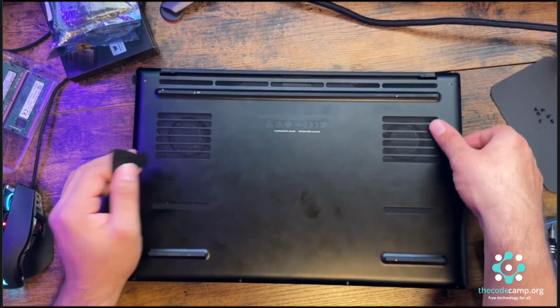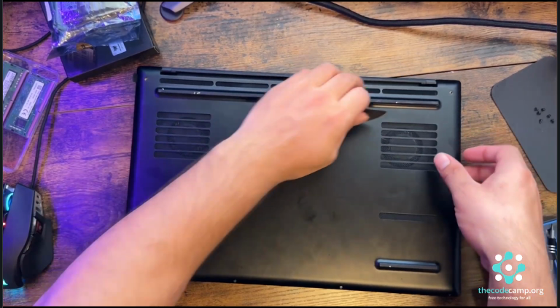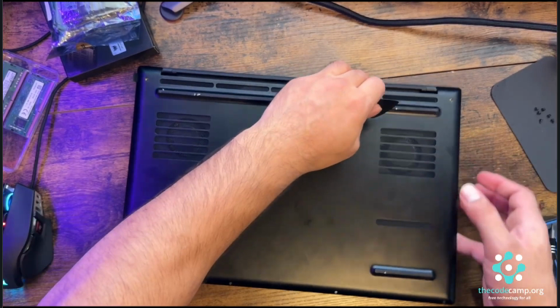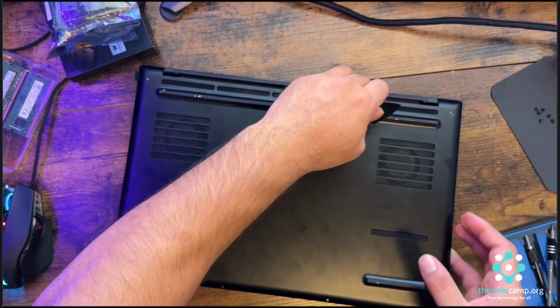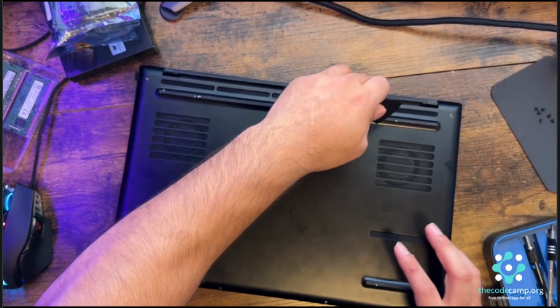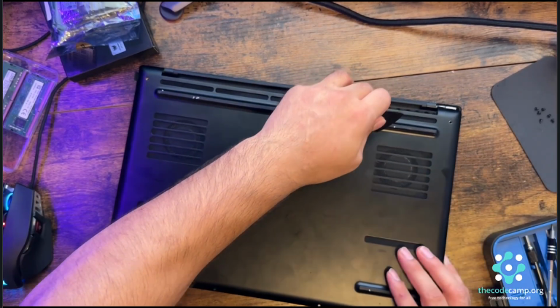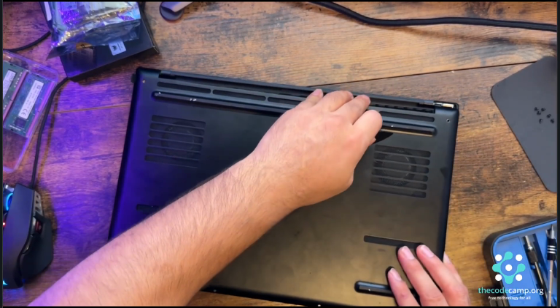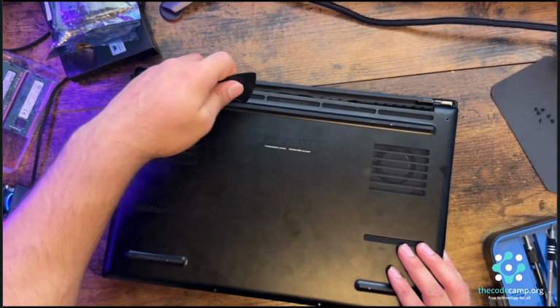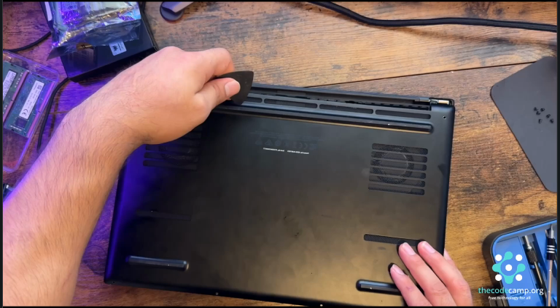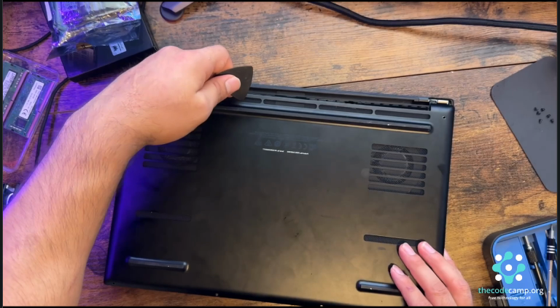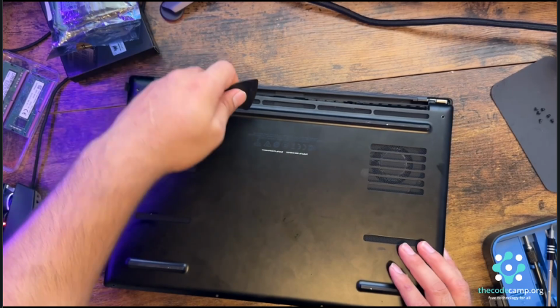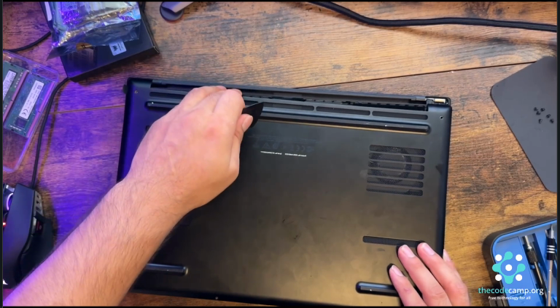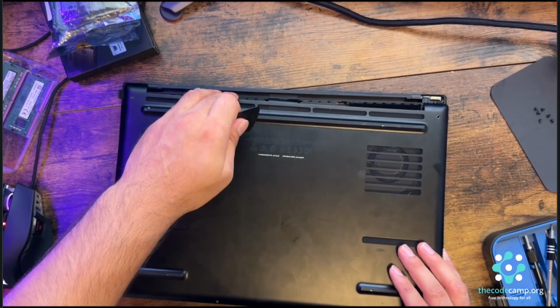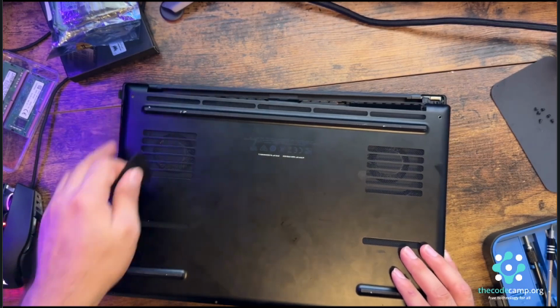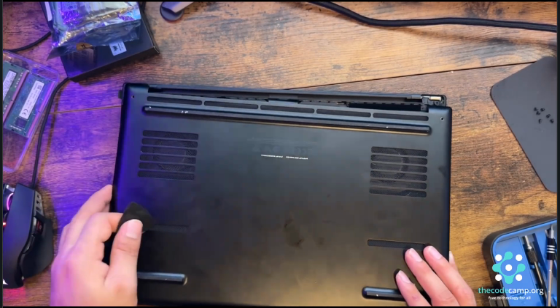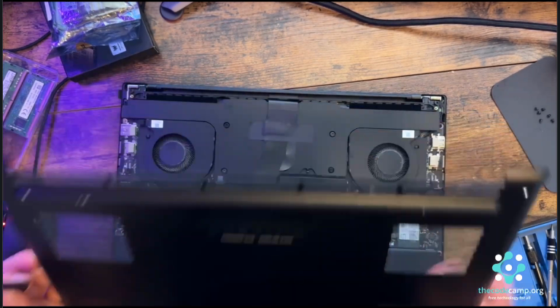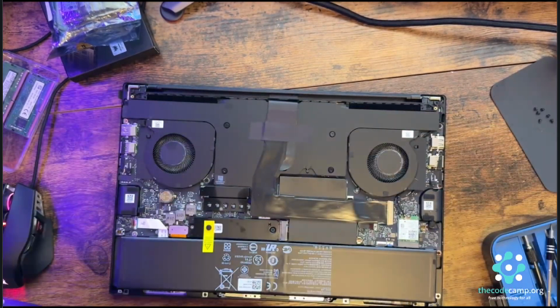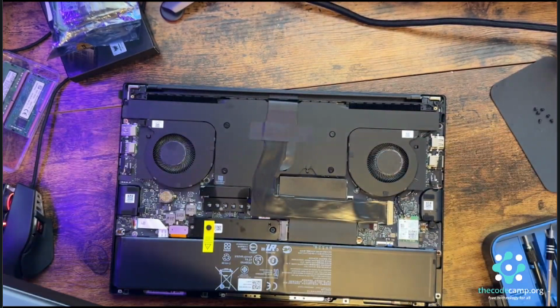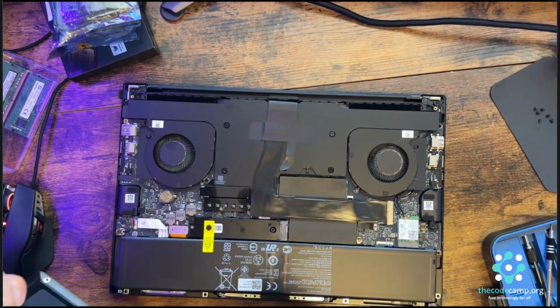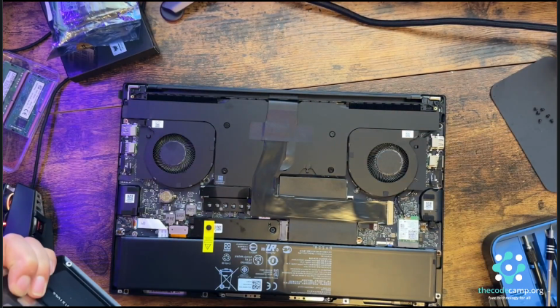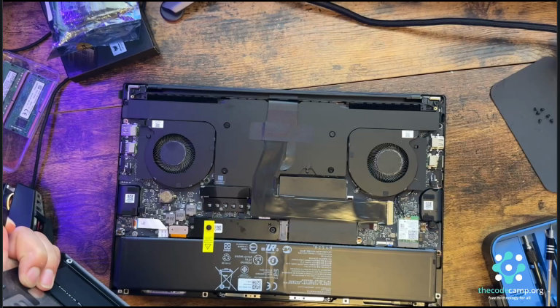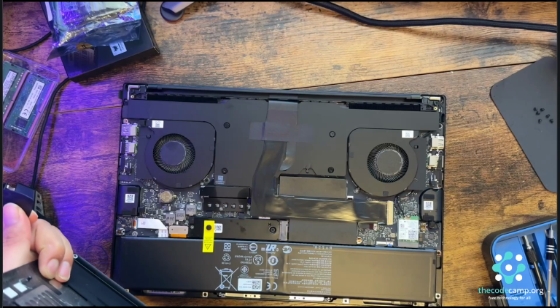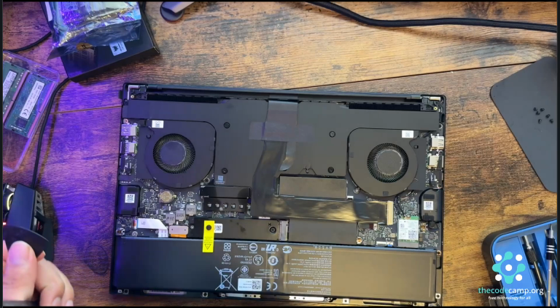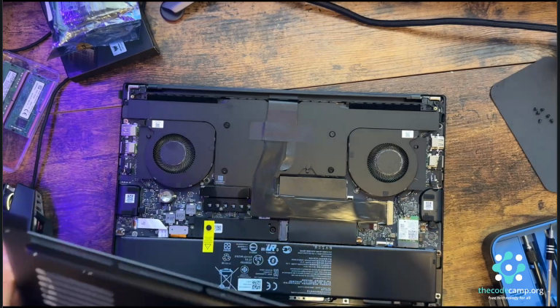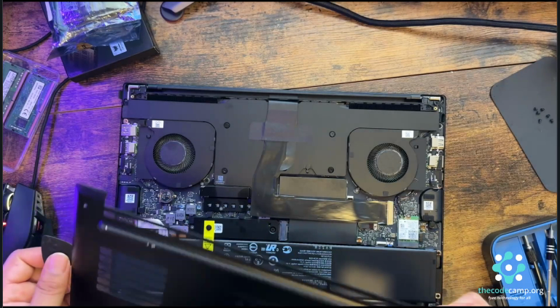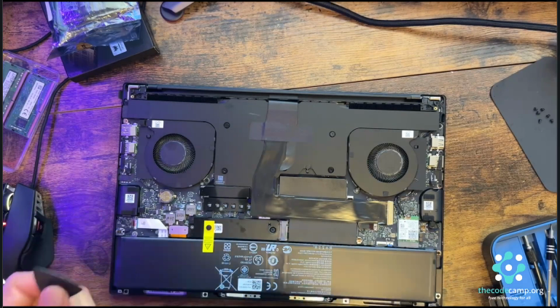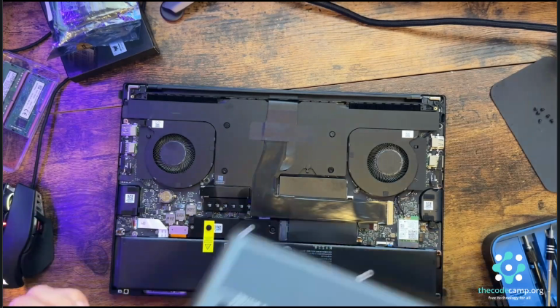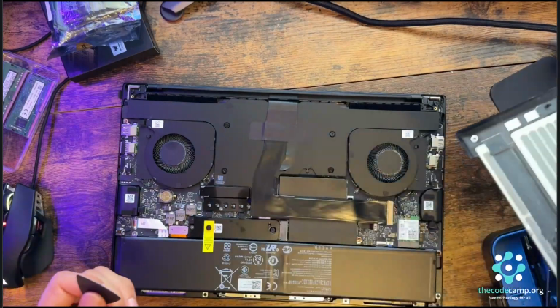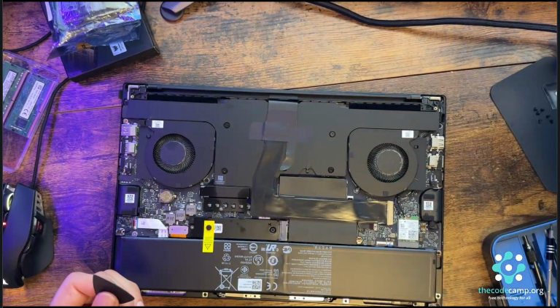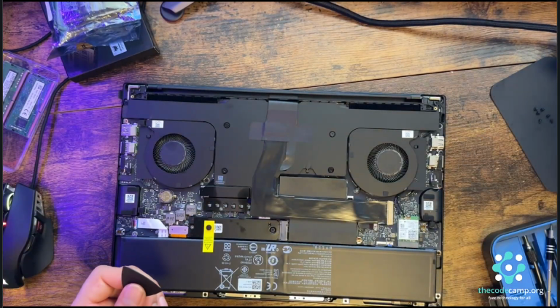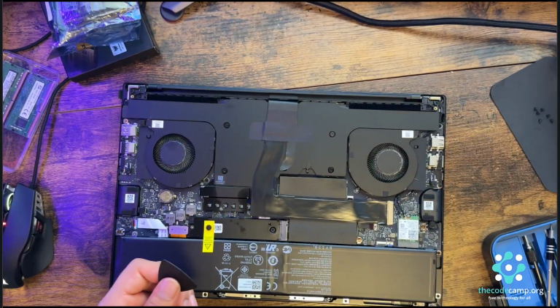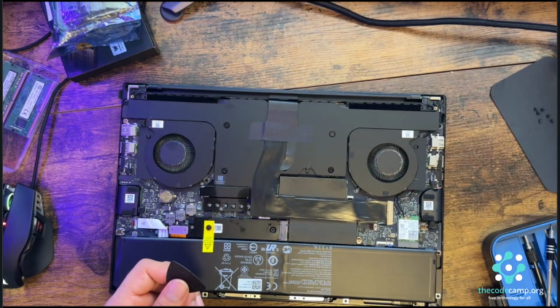You need to squeeze it from the back. Remember, squeeze from the back because there are small little hinges here — if you force it you're going to break it. We have now removed the bottom case.